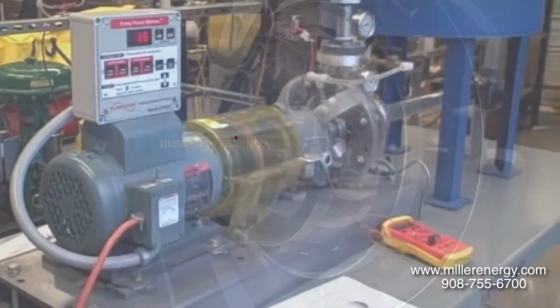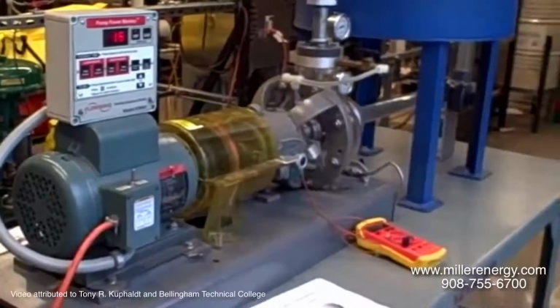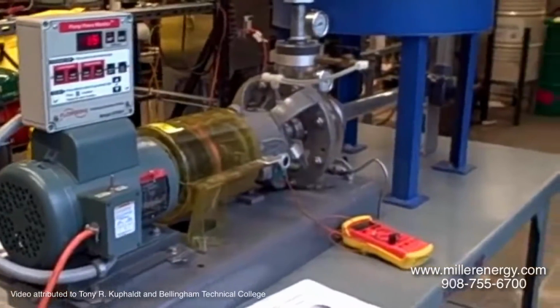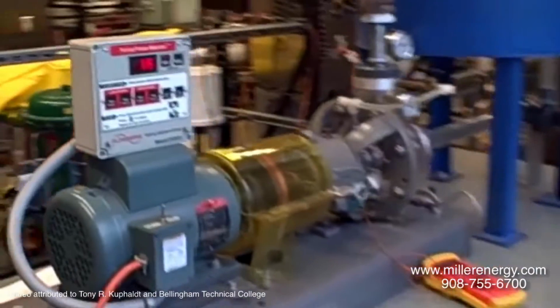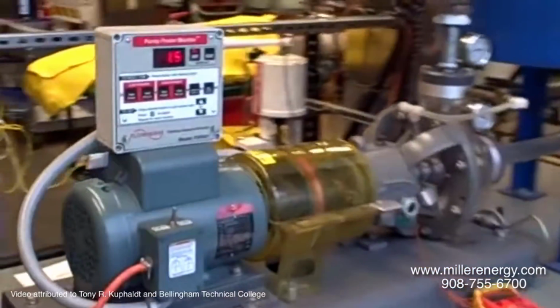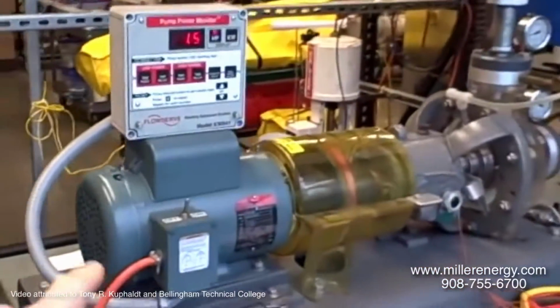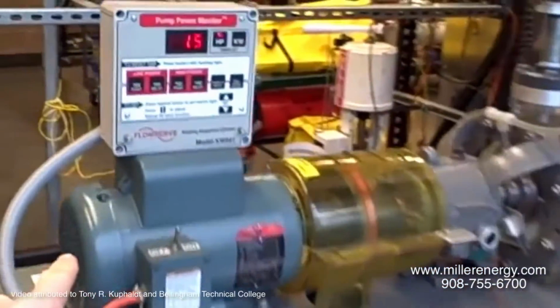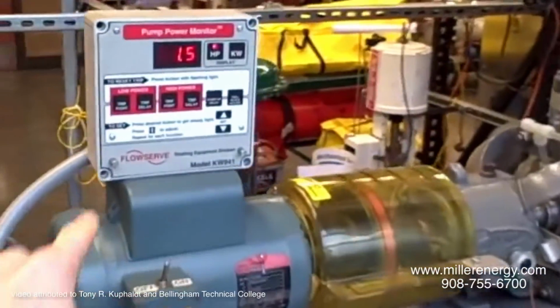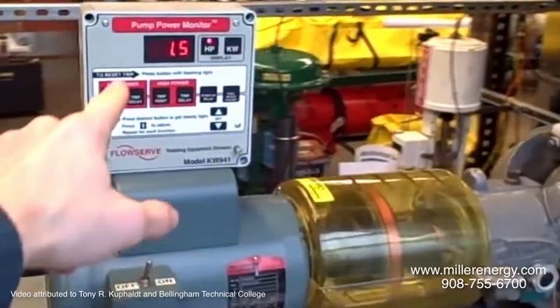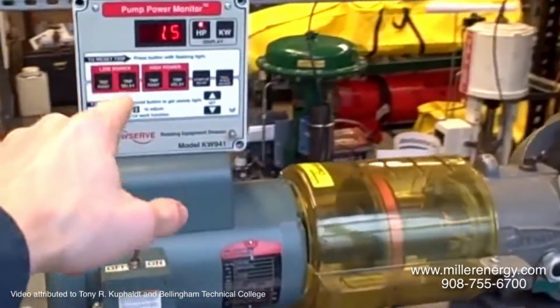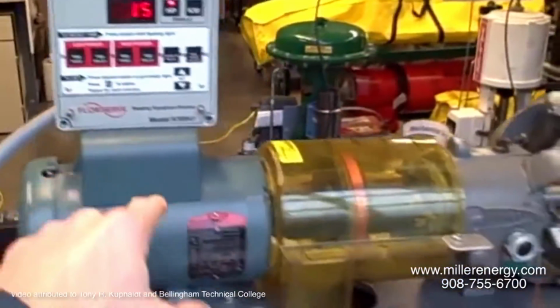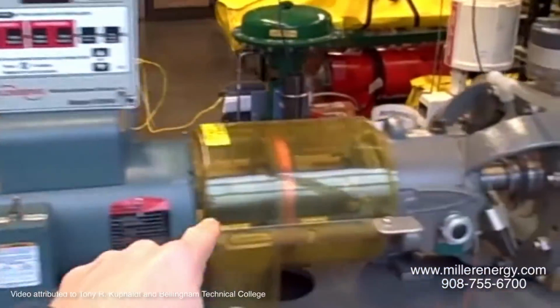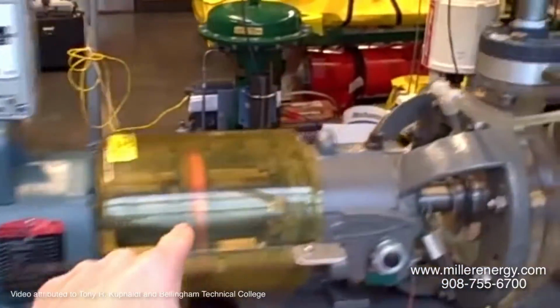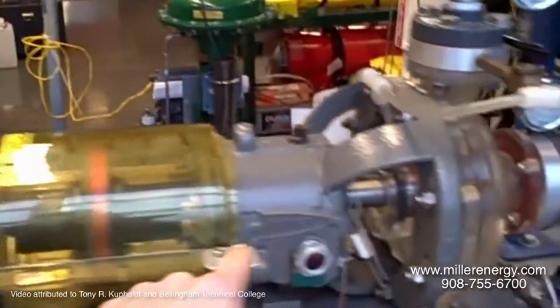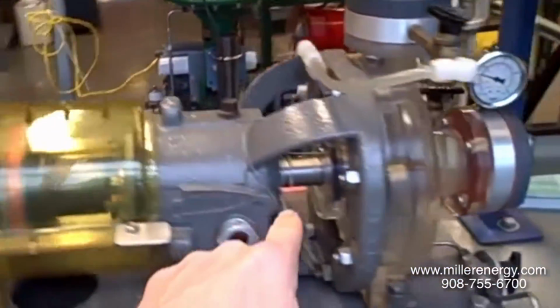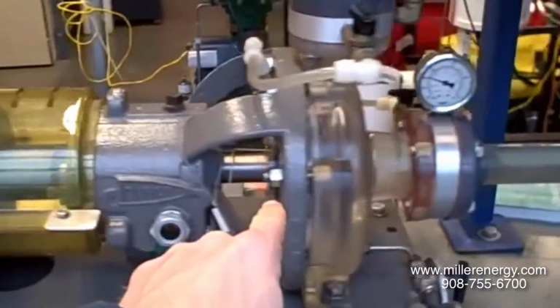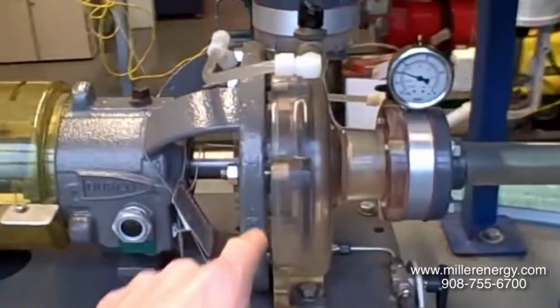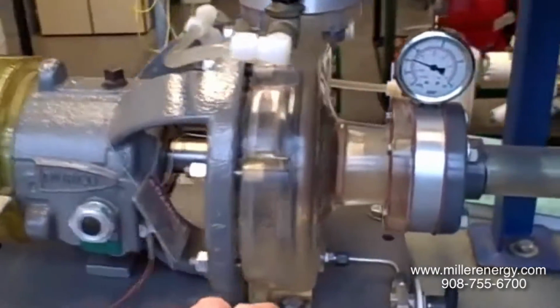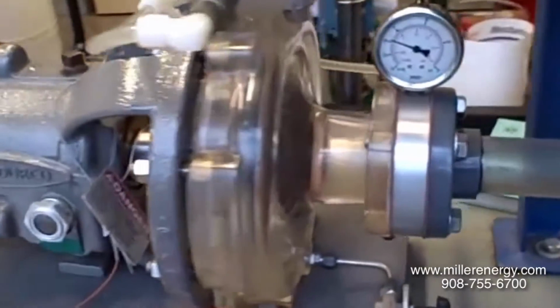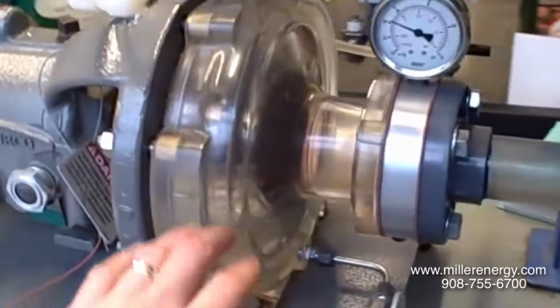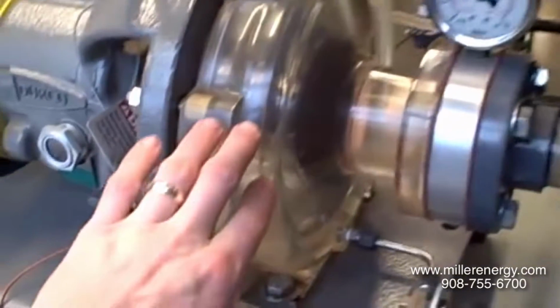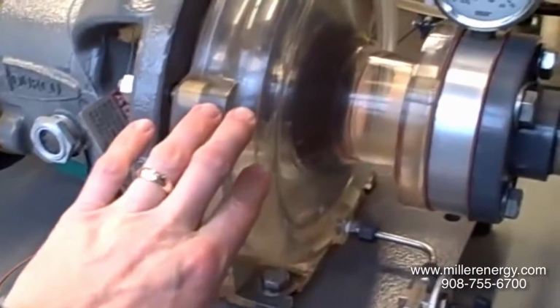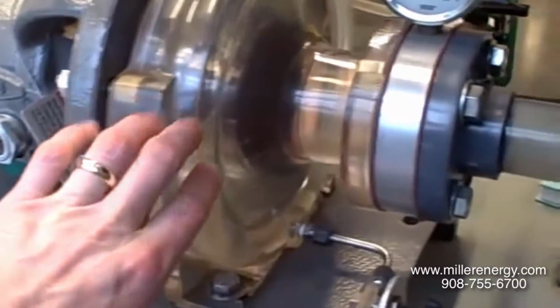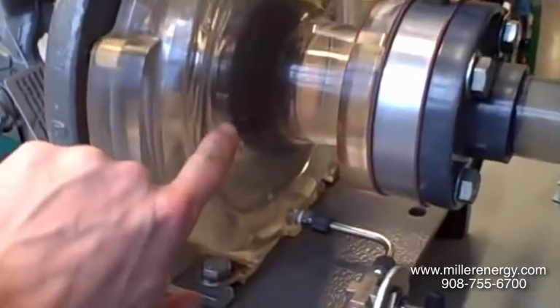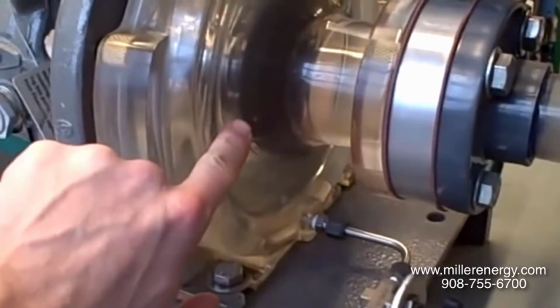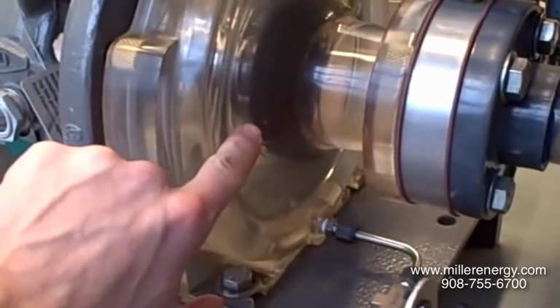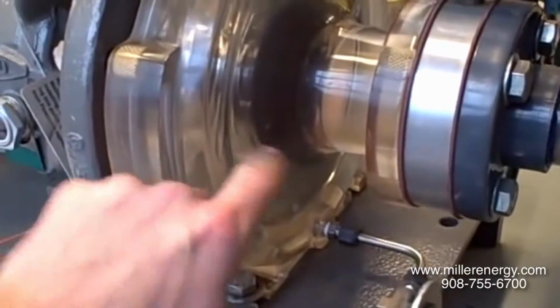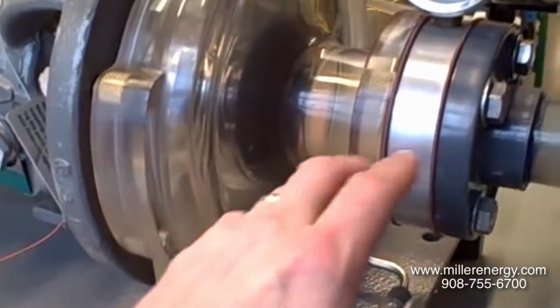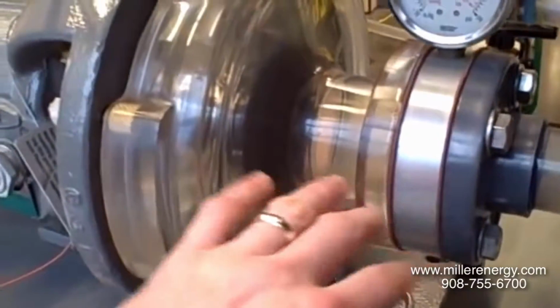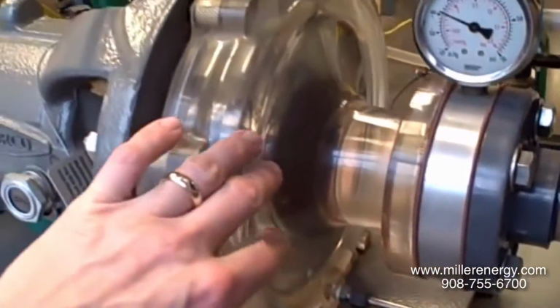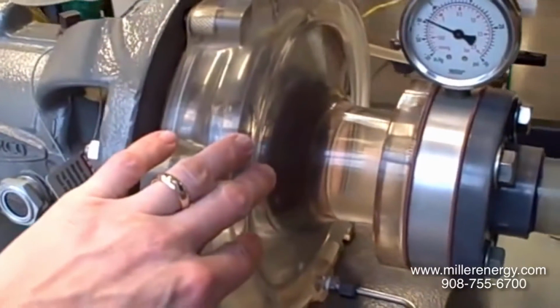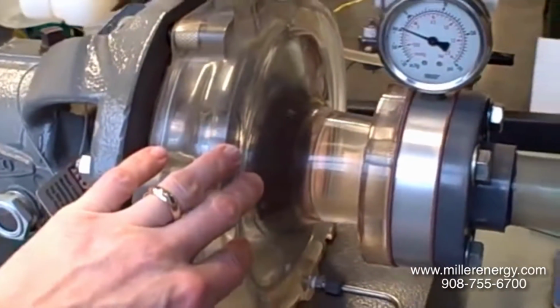Here we have a pump trainer. We have an electric motor with a horsepower meter through a magnetic coupling to a centrifugal pump. The pump itself is made of acrylic so we can see the spinning impeller inside. We can also see the fluid go through.